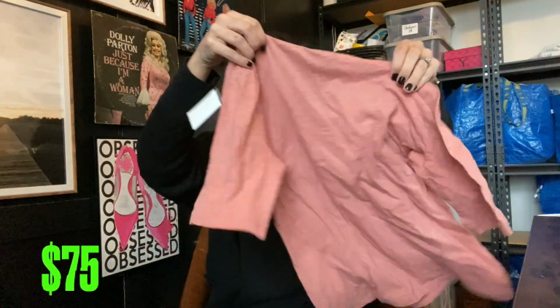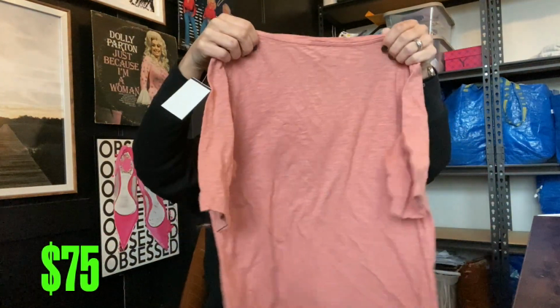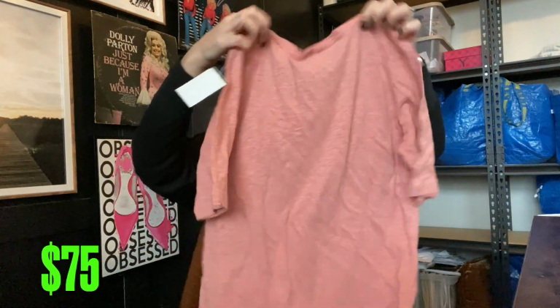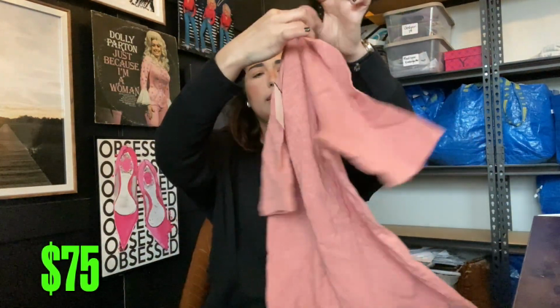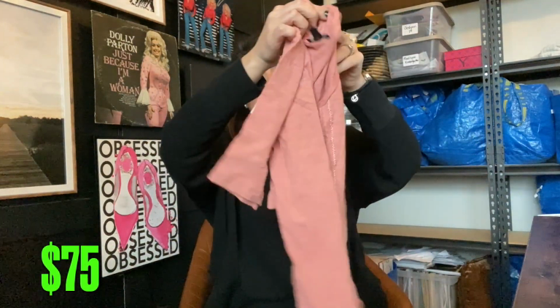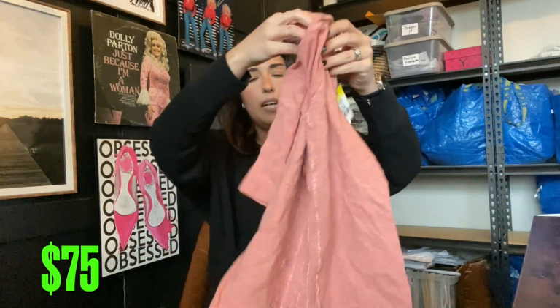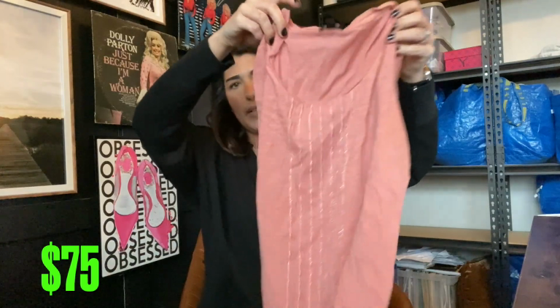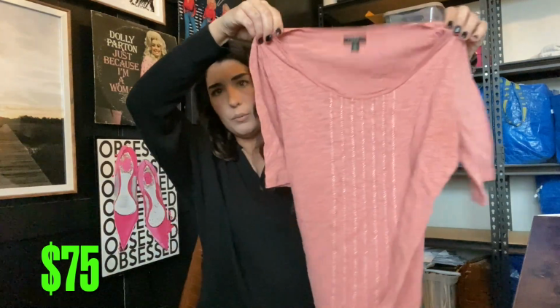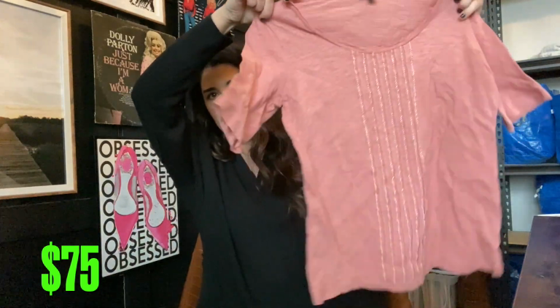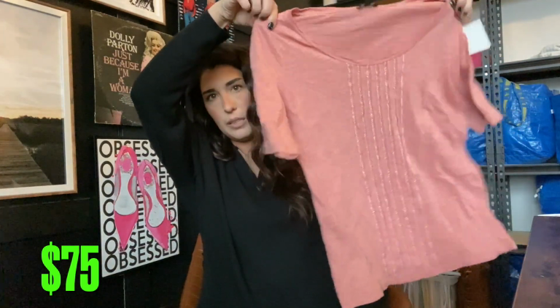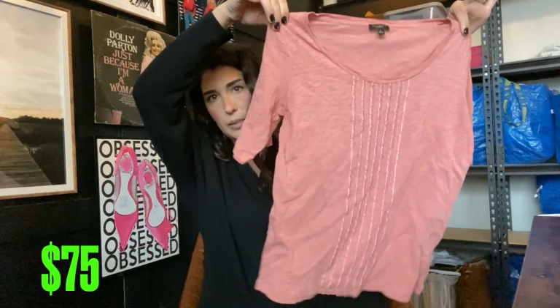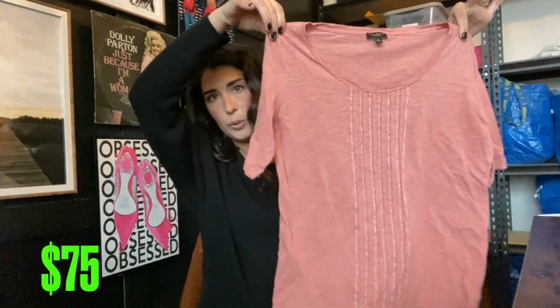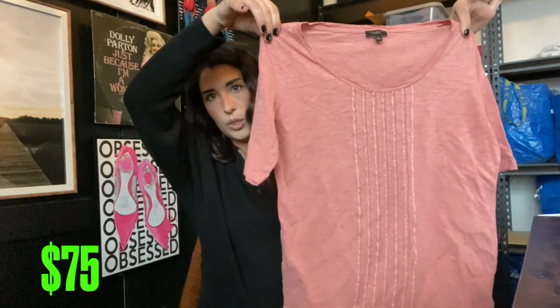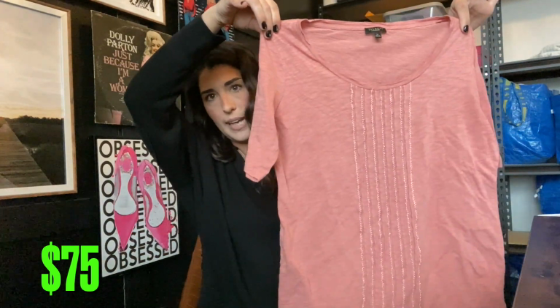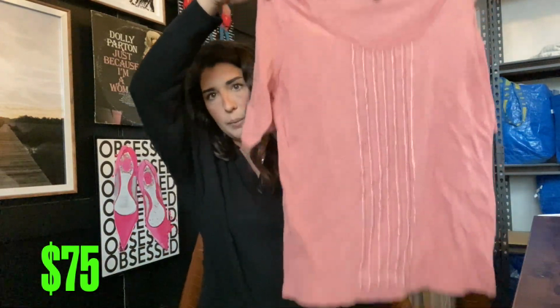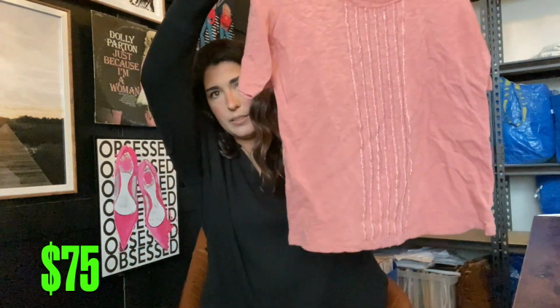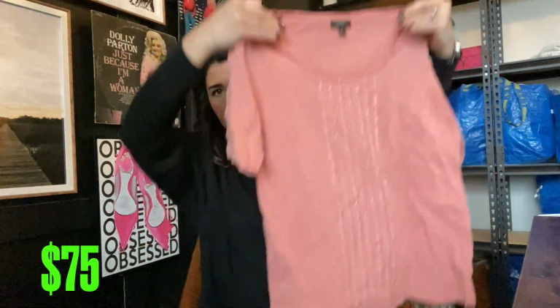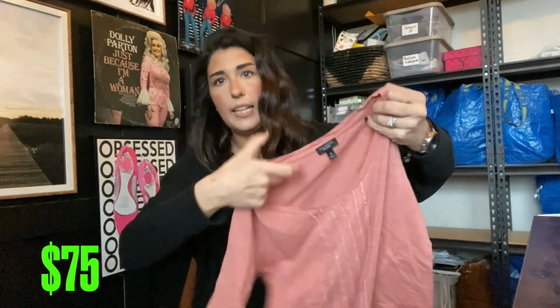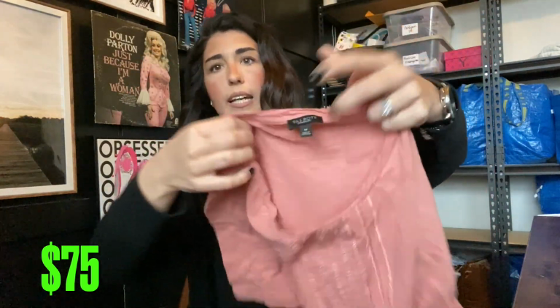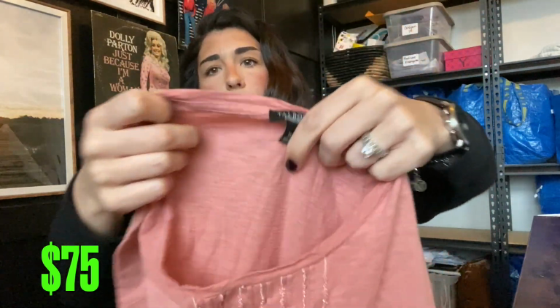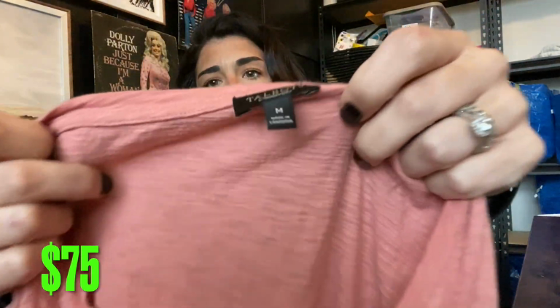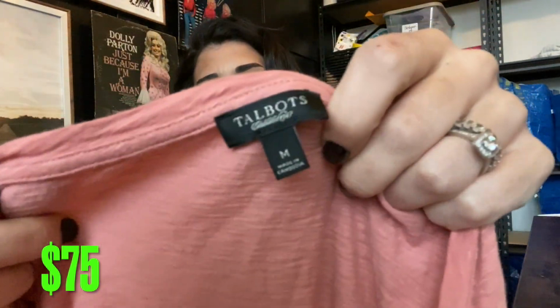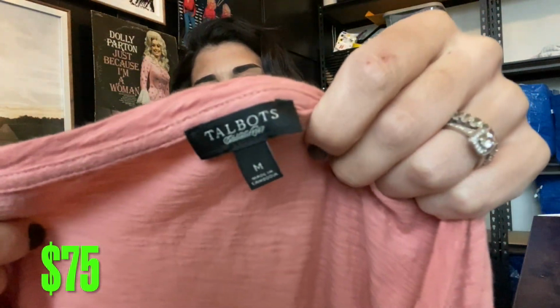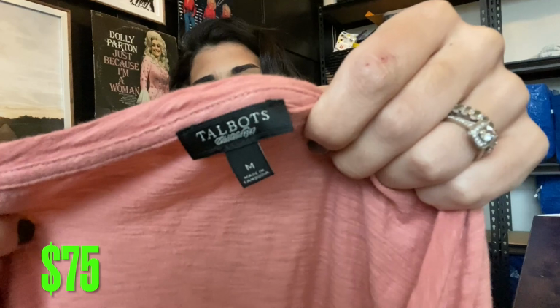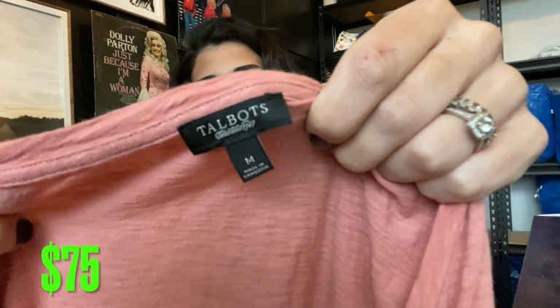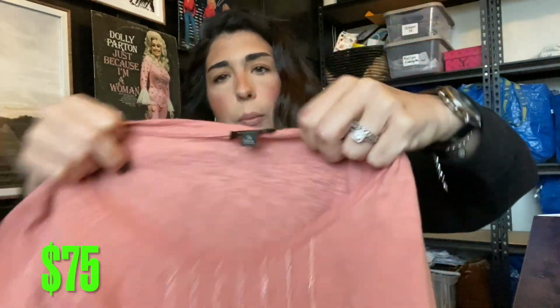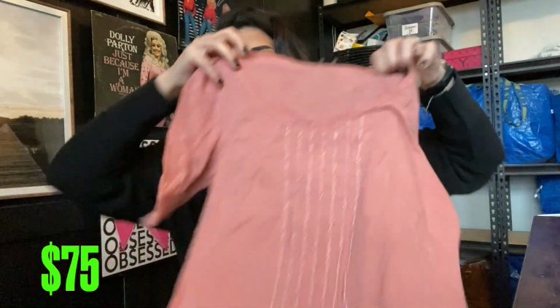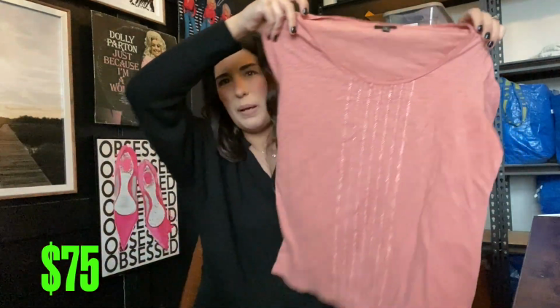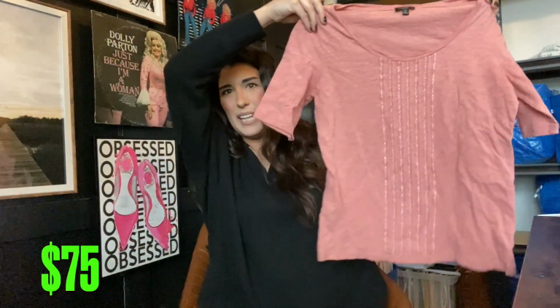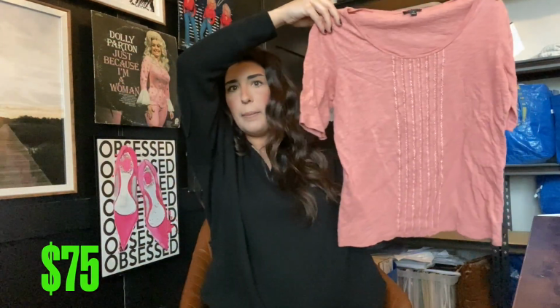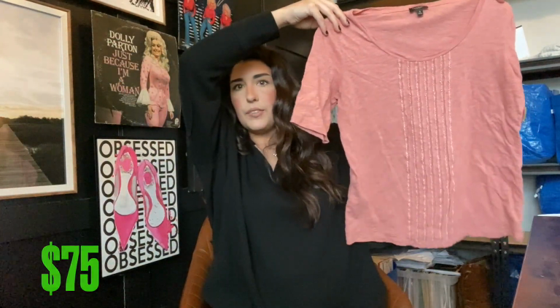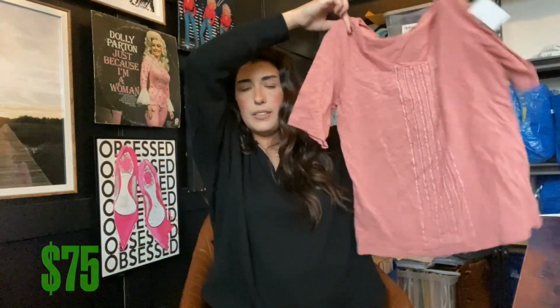The next item I got was just this simple Talbot's tee. I will probably get about $10 for this.